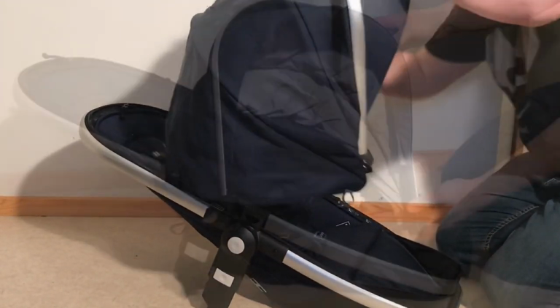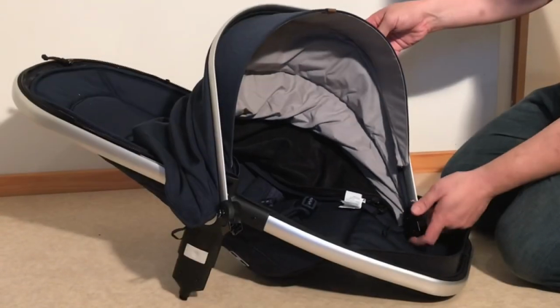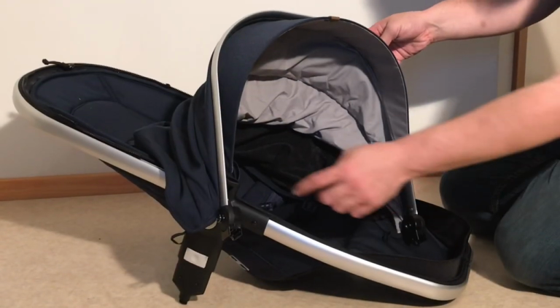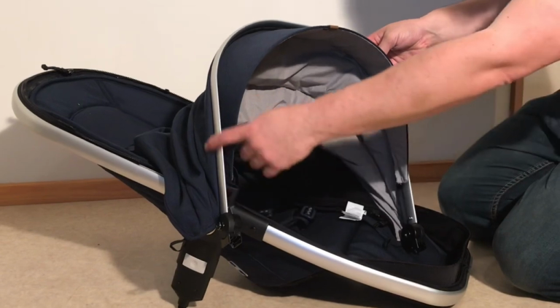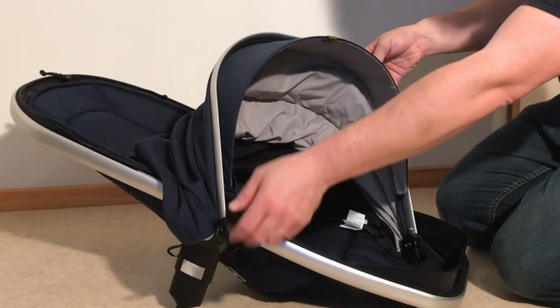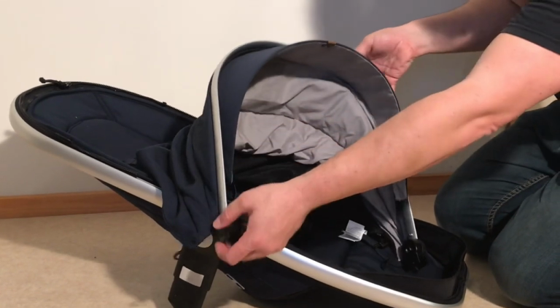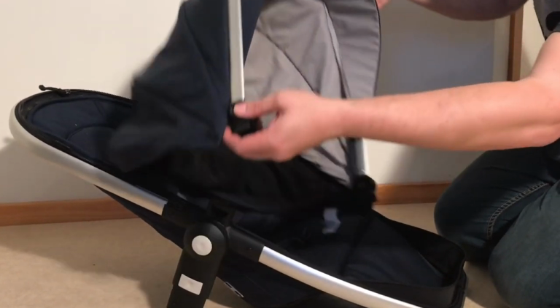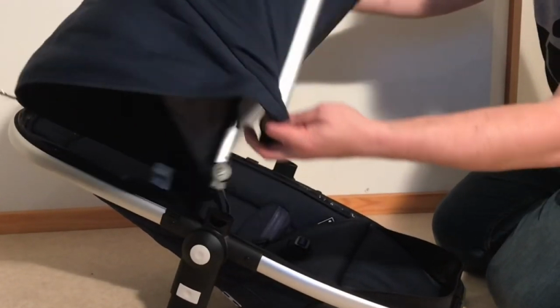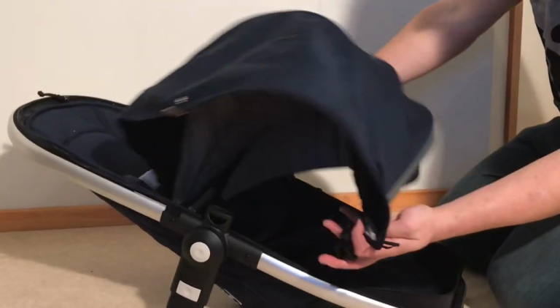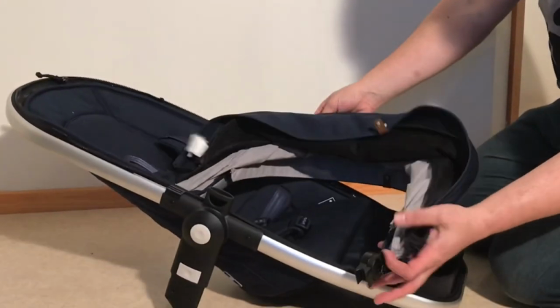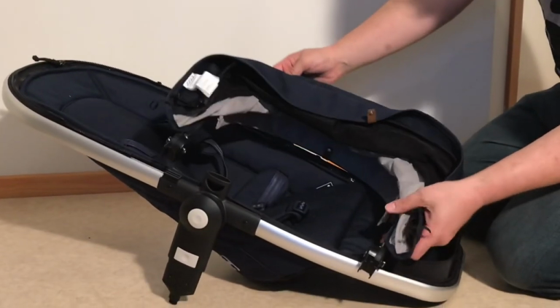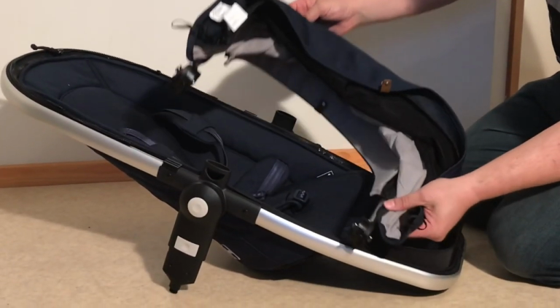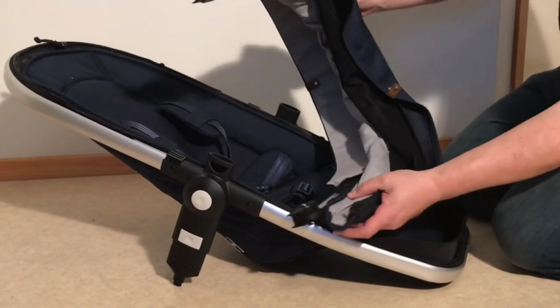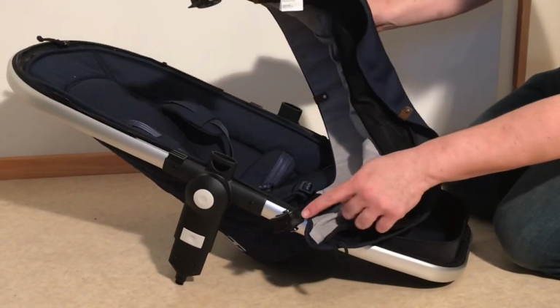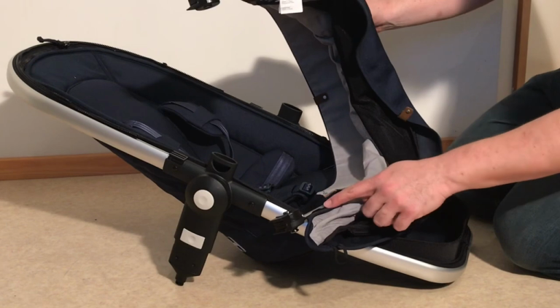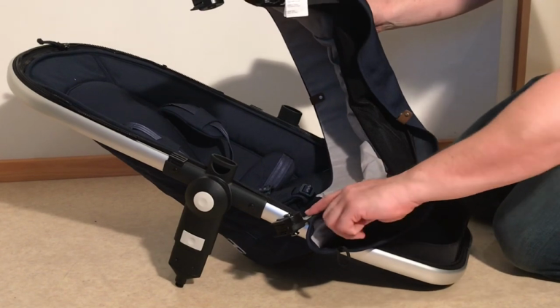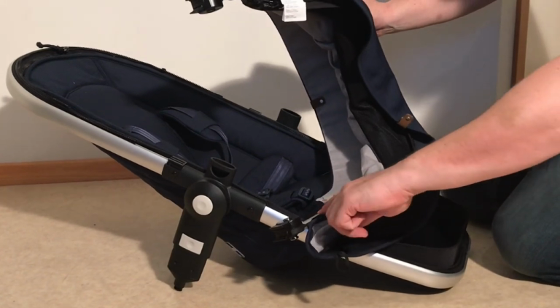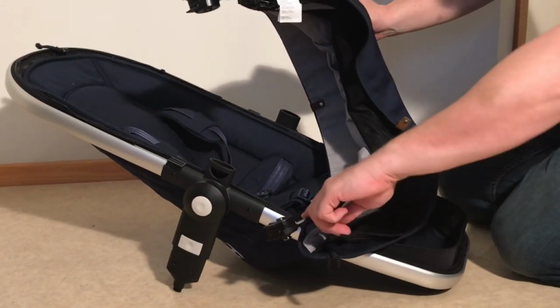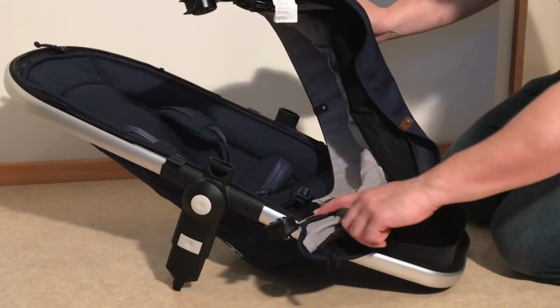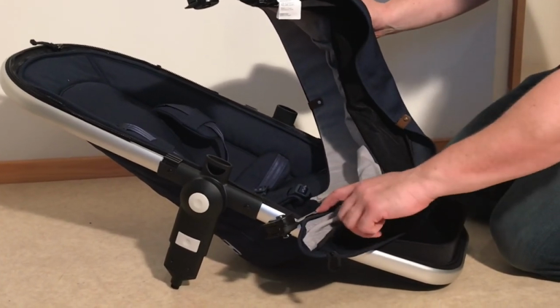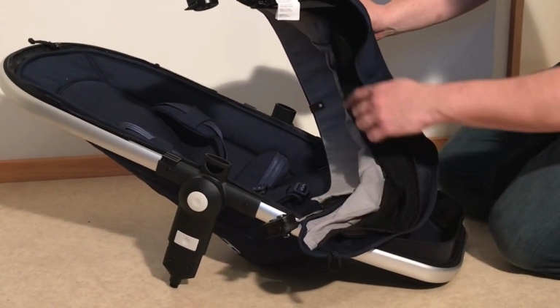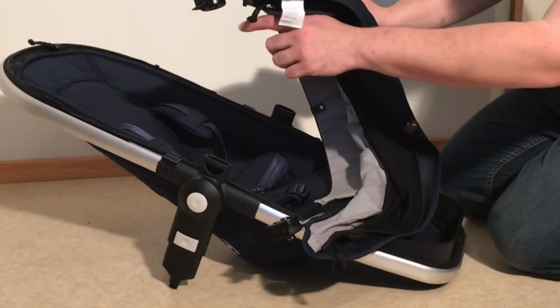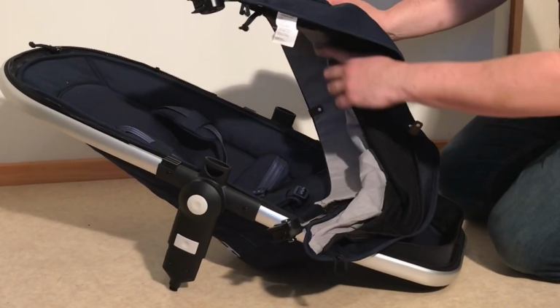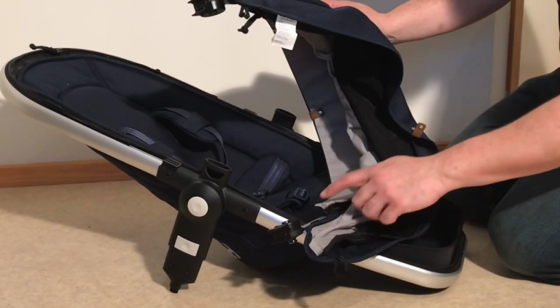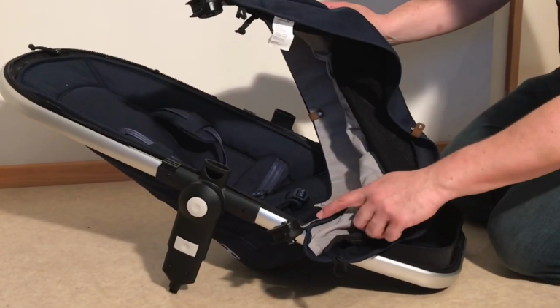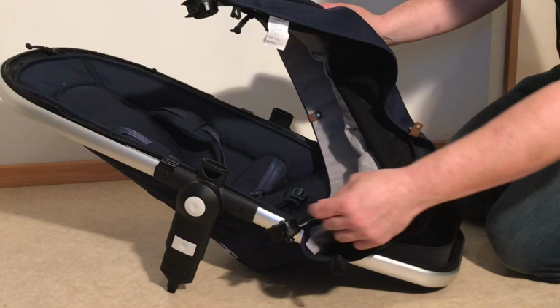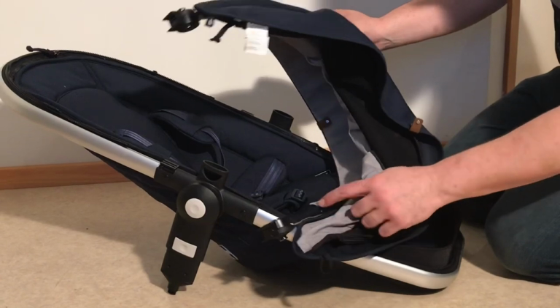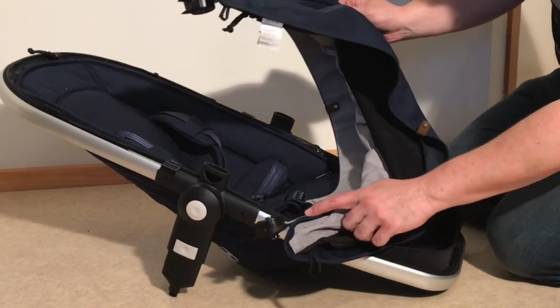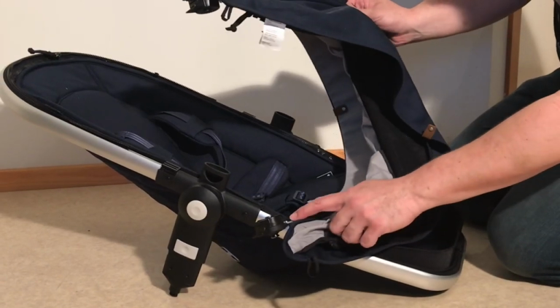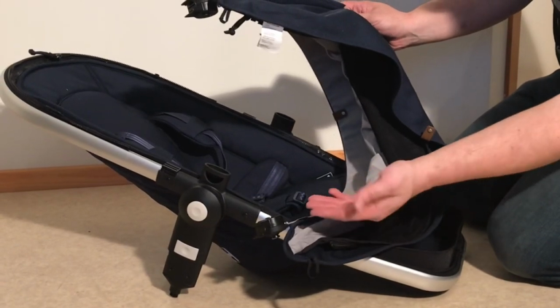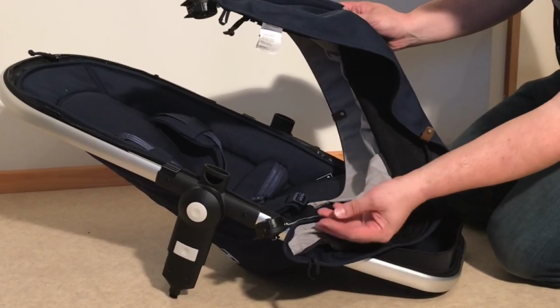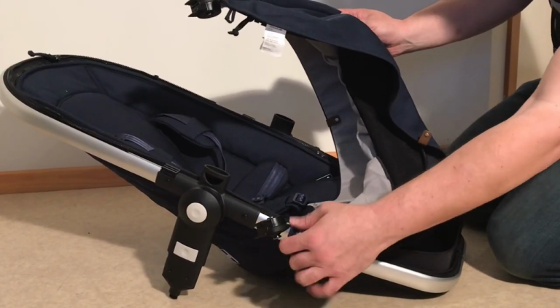In order to remove the textiles from this metal frame just flip the canopy upside down and you'll see that the canopy slots into a groove that runs along the length of this entire rib, but at one point it's widened out.